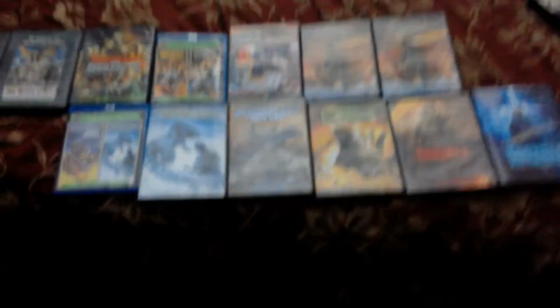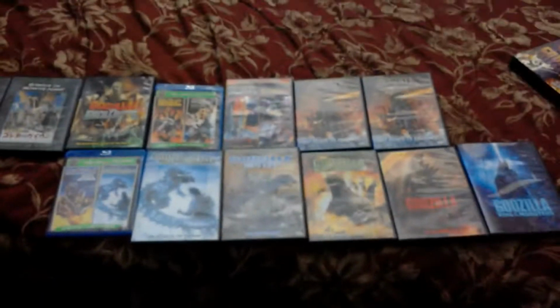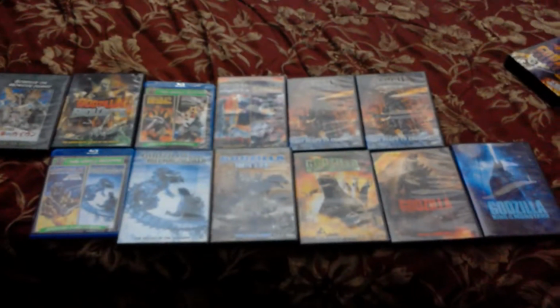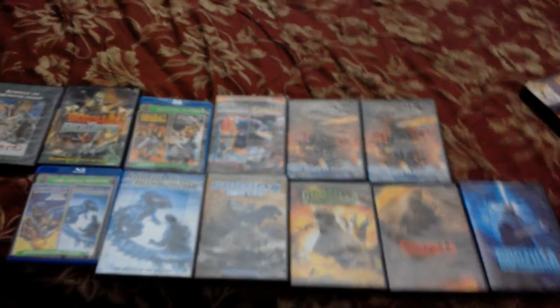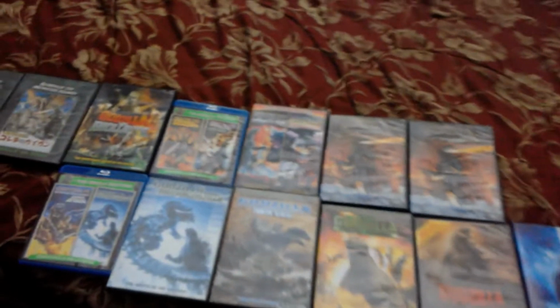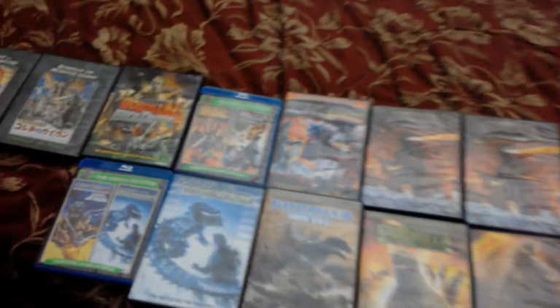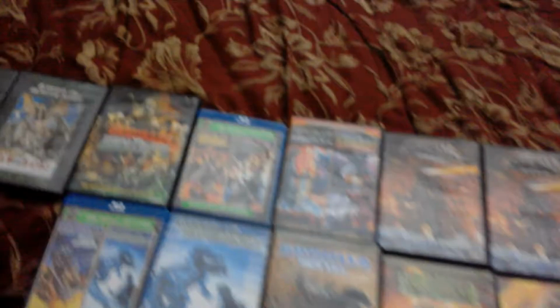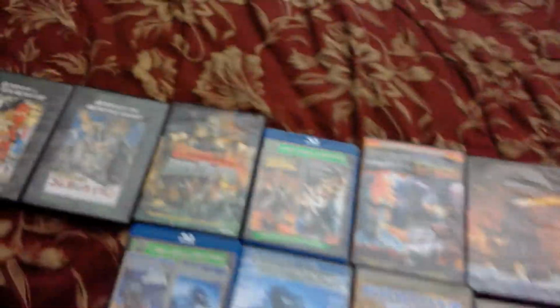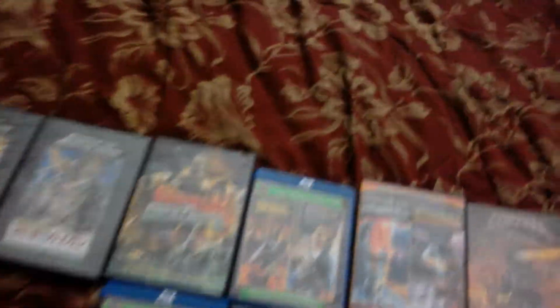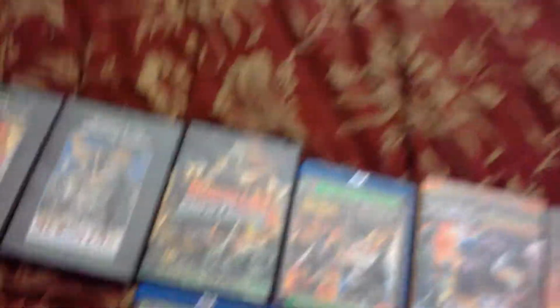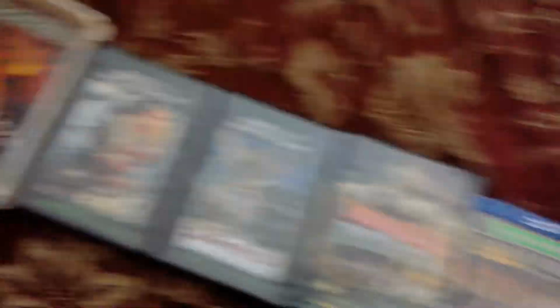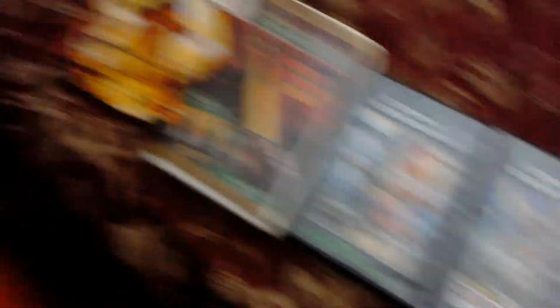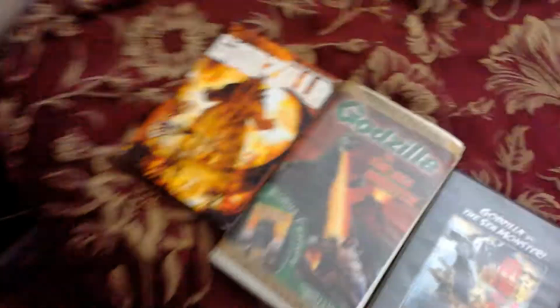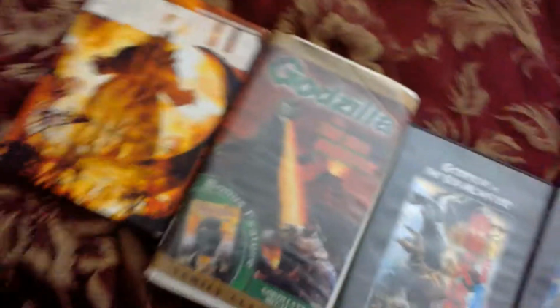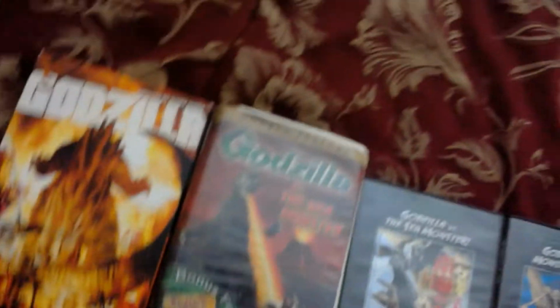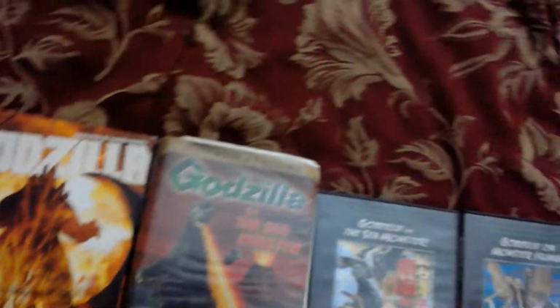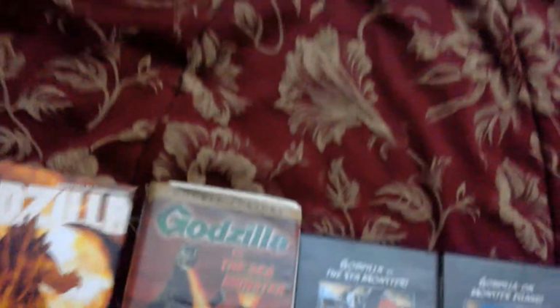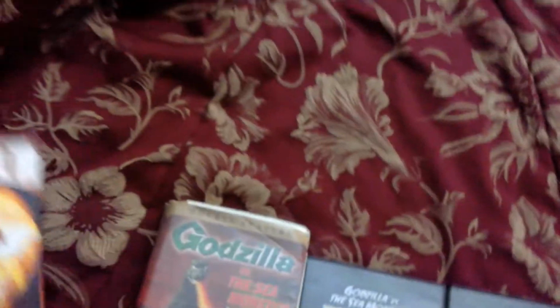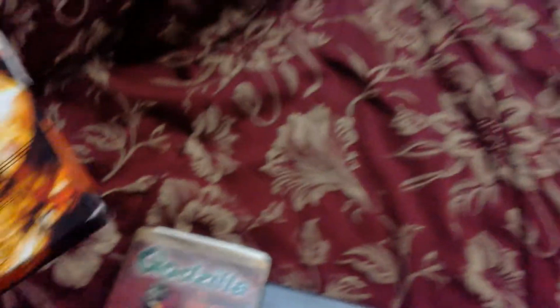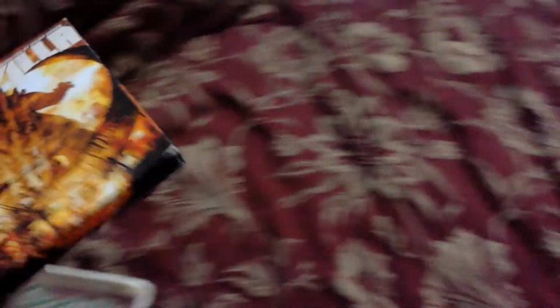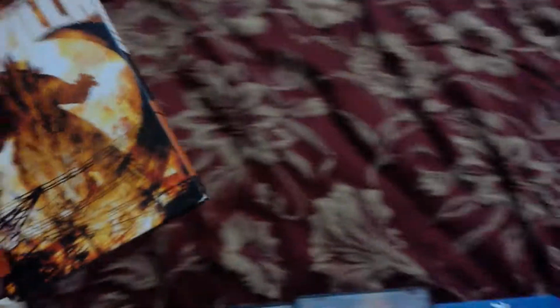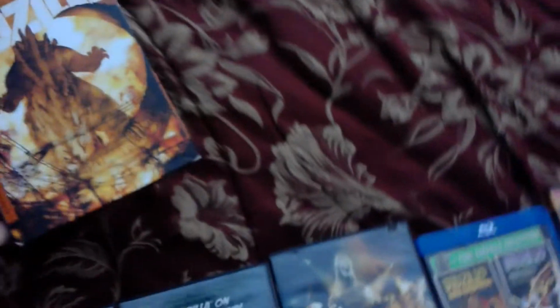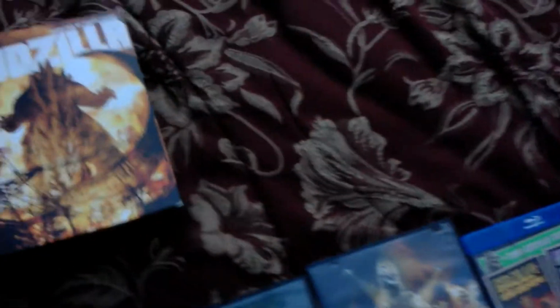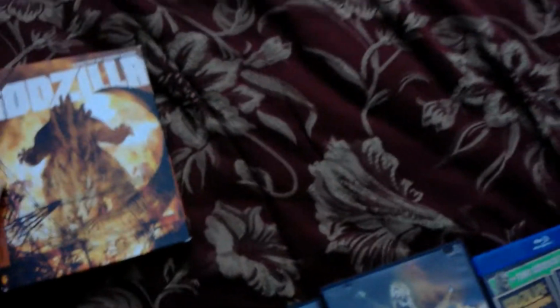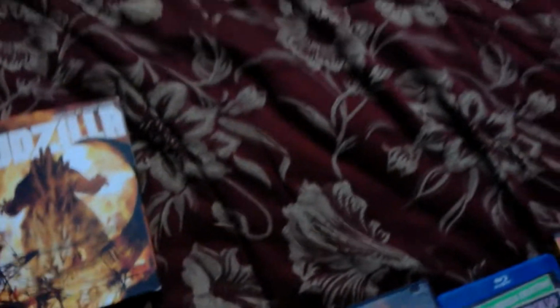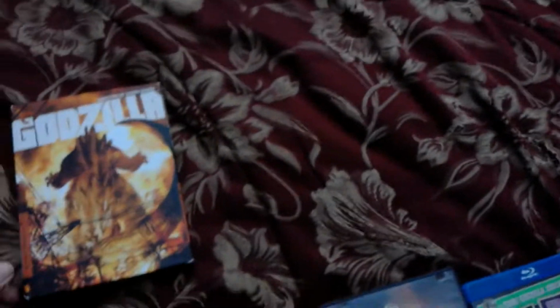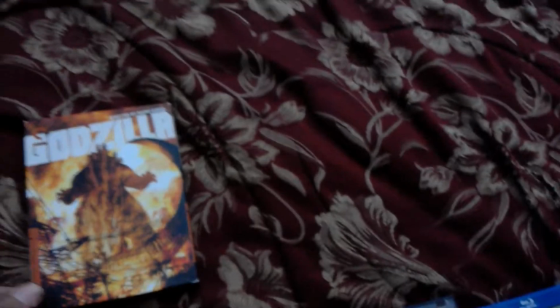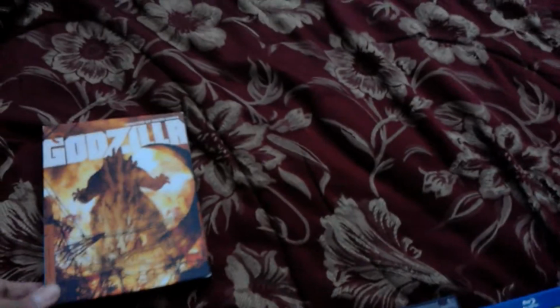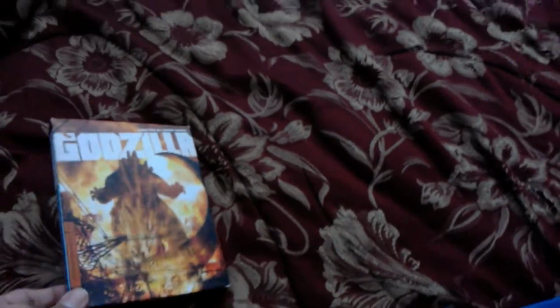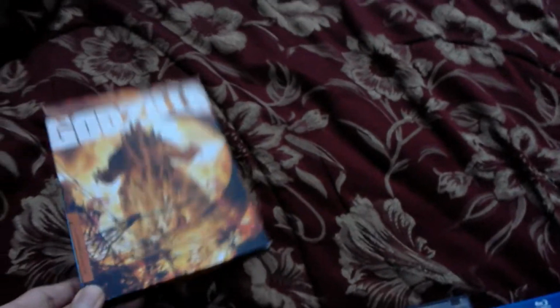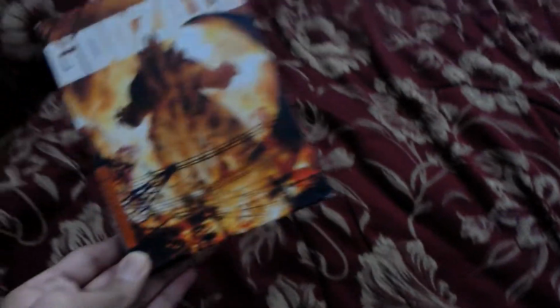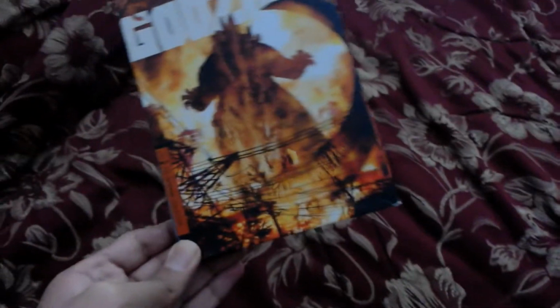Without further ado, let's start off with the original classic — the one that started it all: Godzilla 1954.